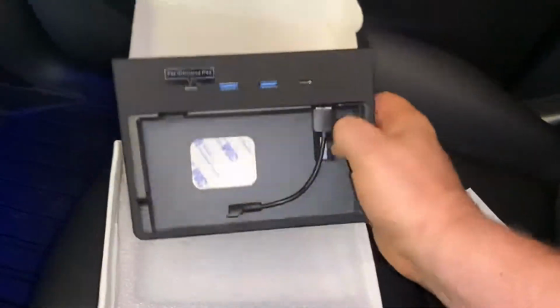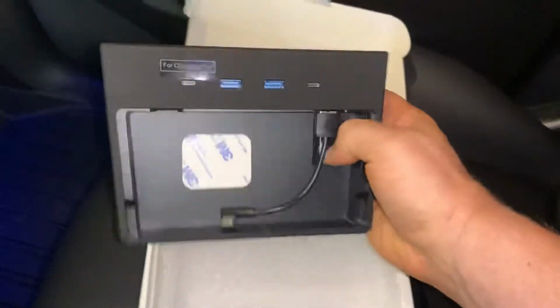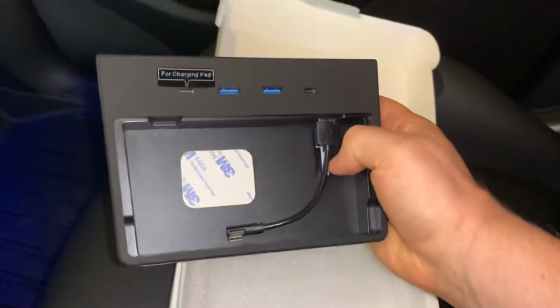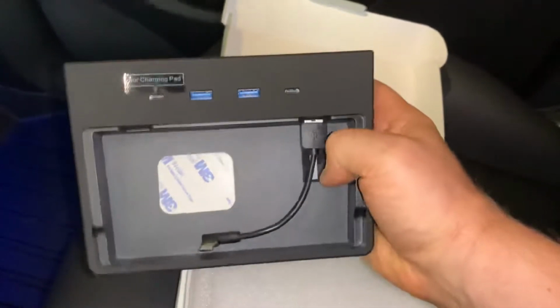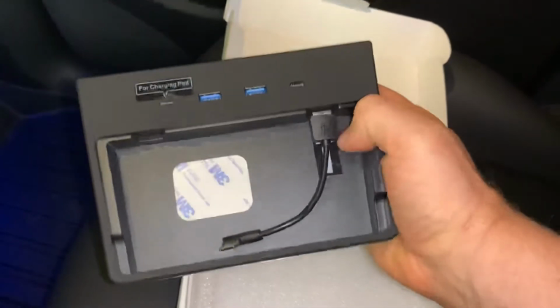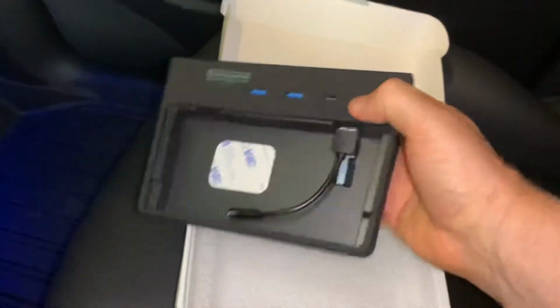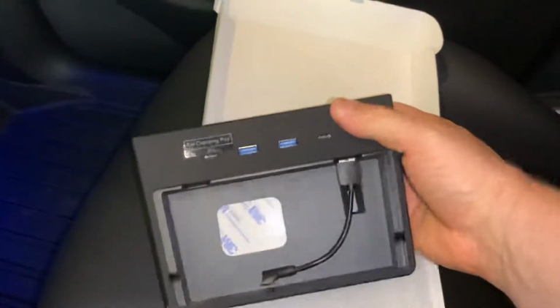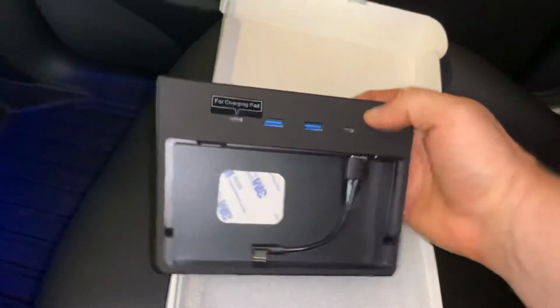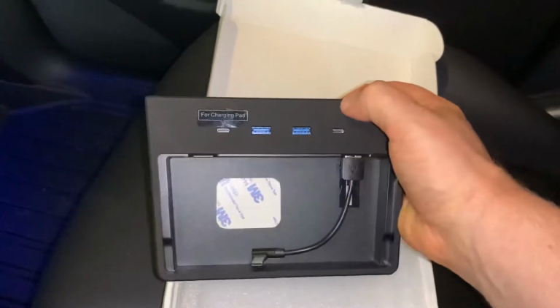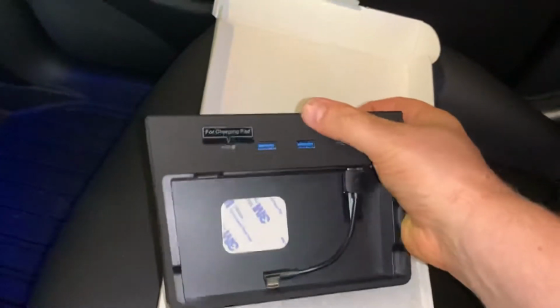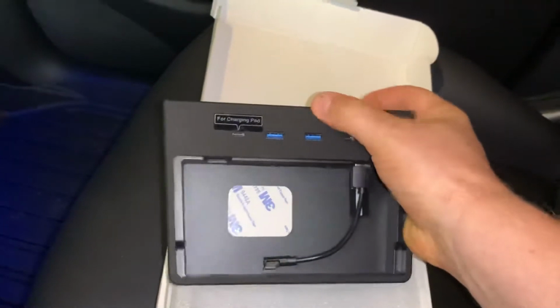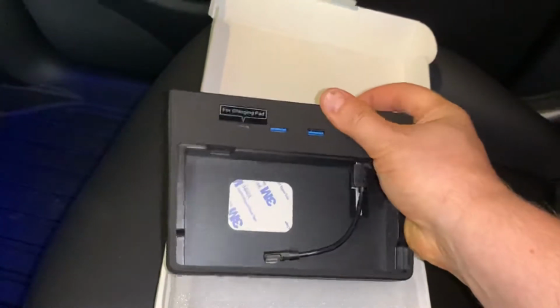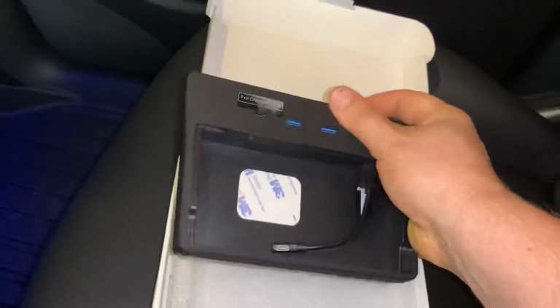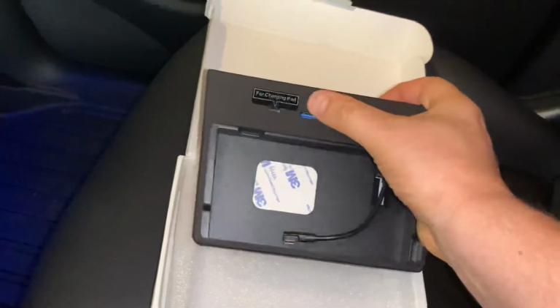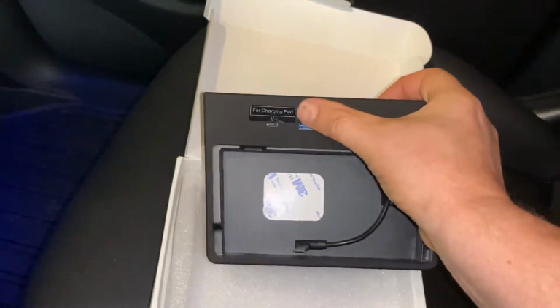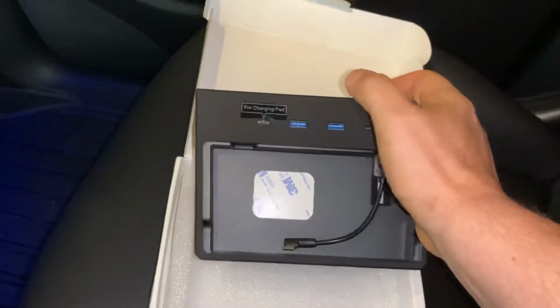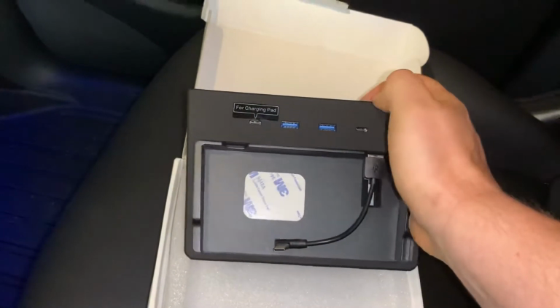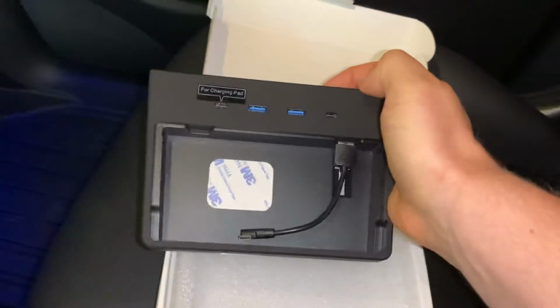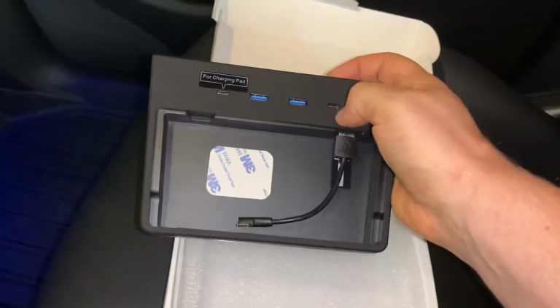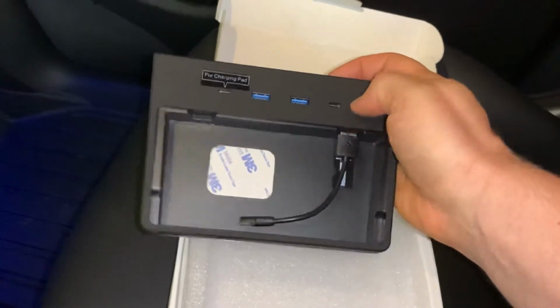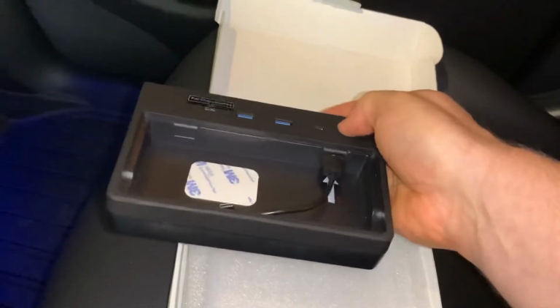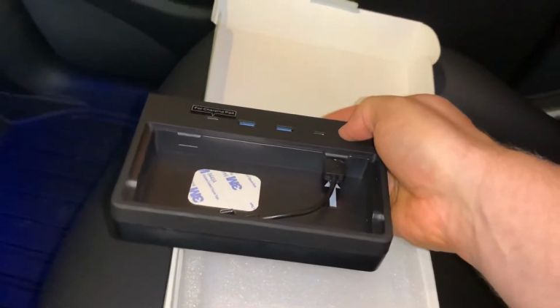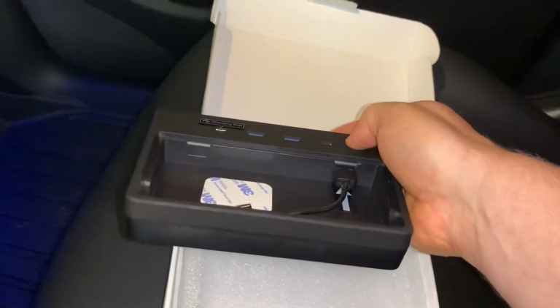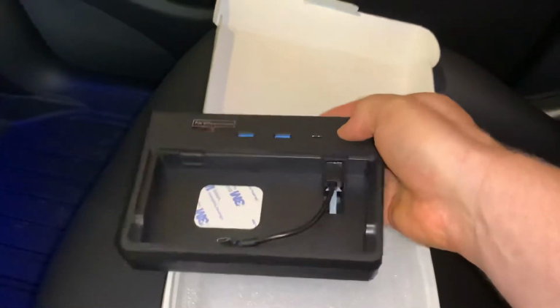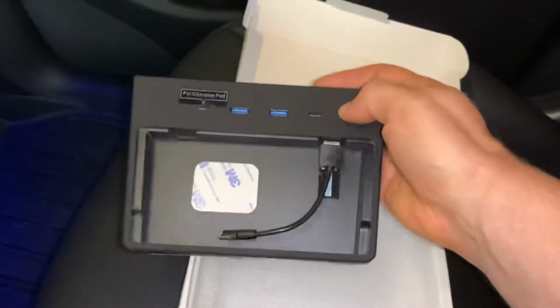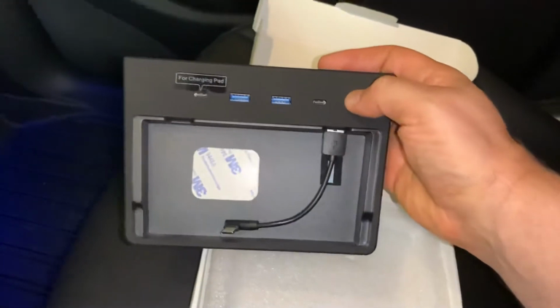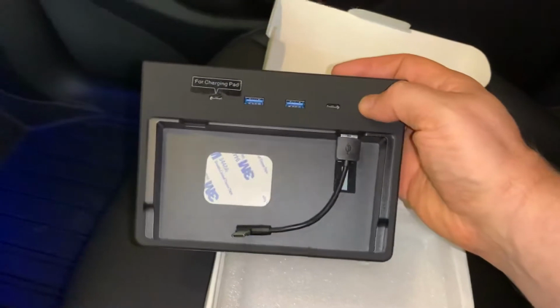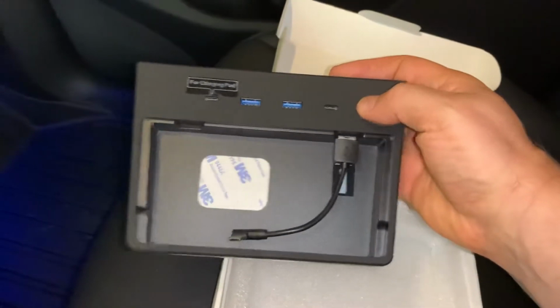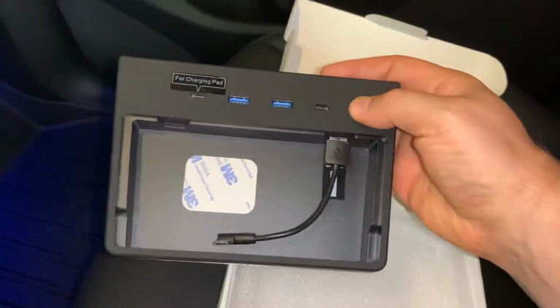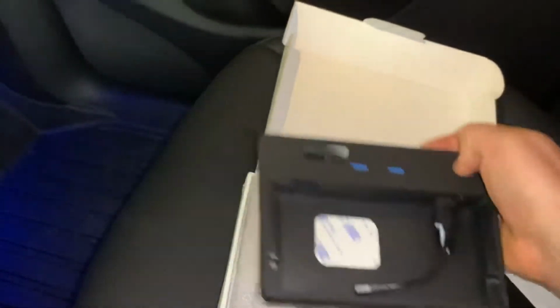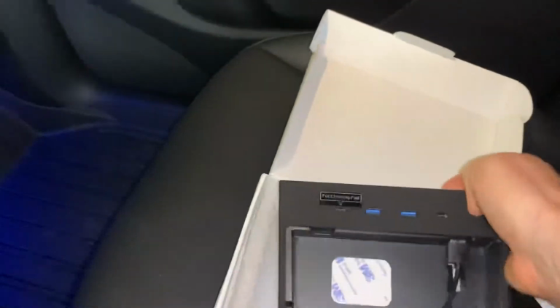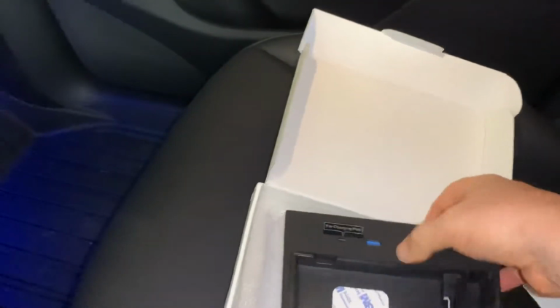My thing is it's only got one place to put in your charge pad - the charging pad is labeled - but it's not a big deal. It's got a lot of ports so it's not an issue.